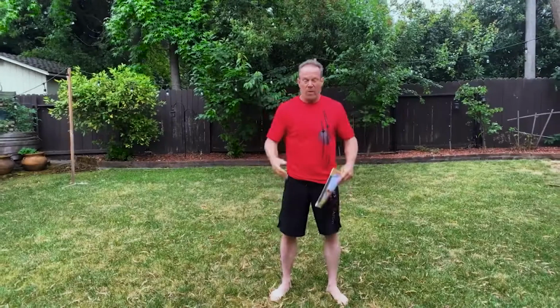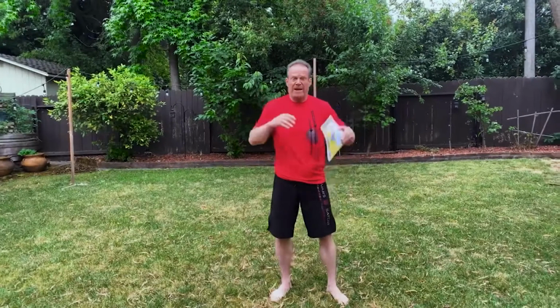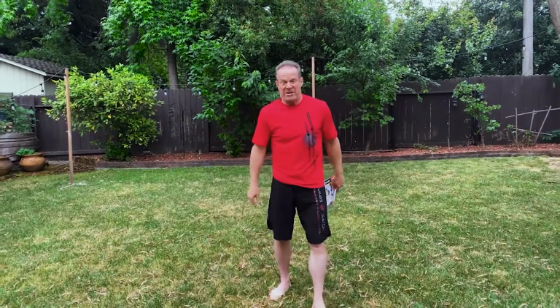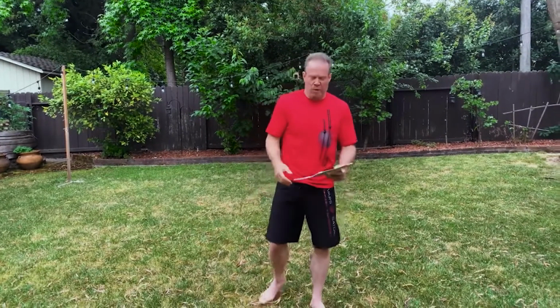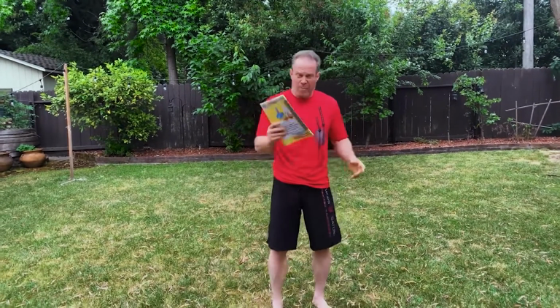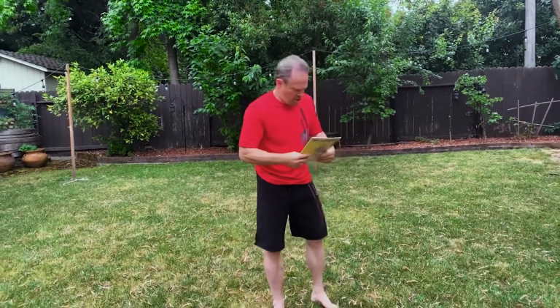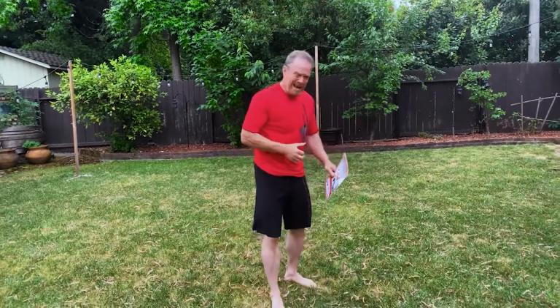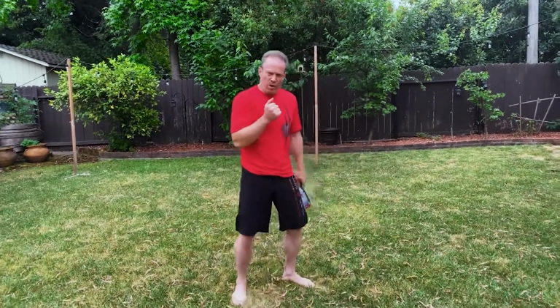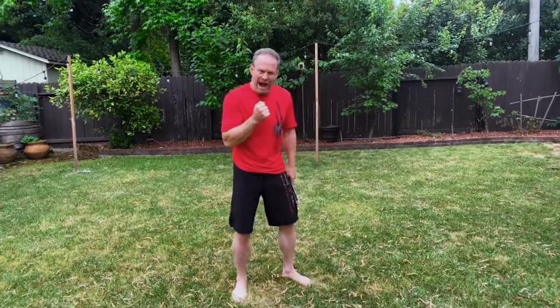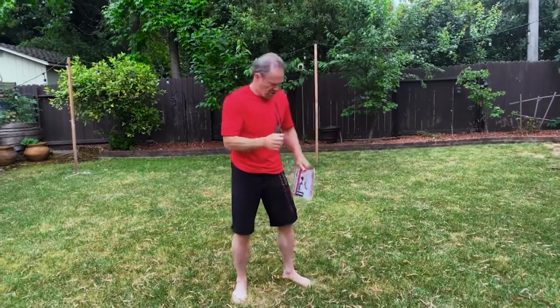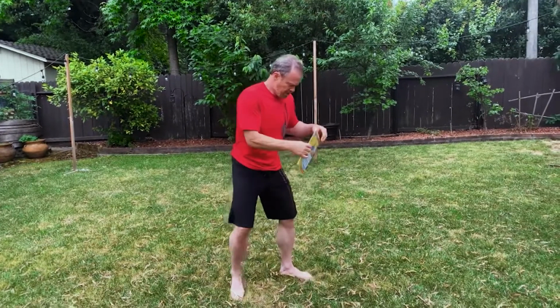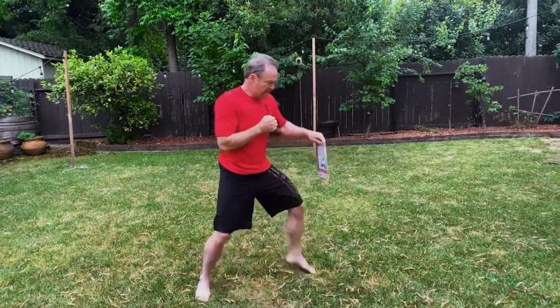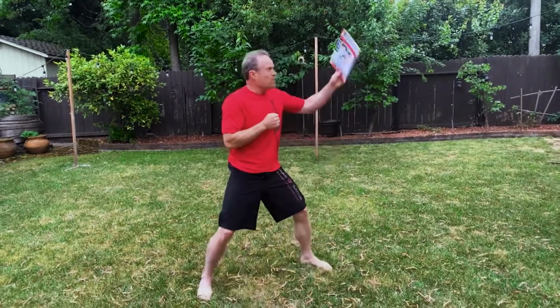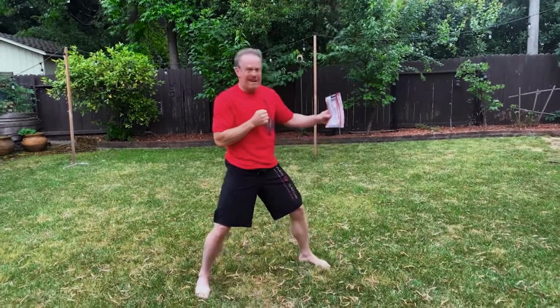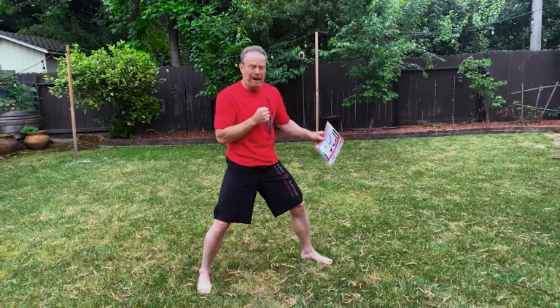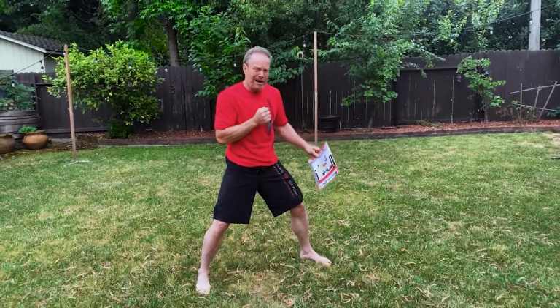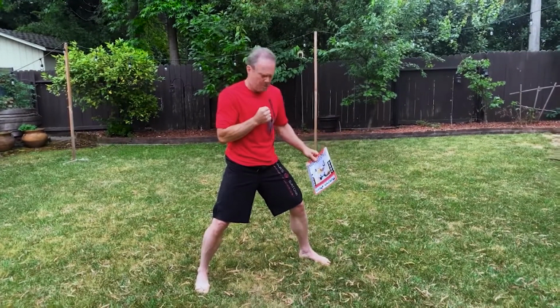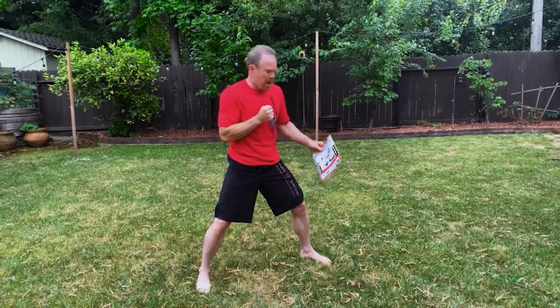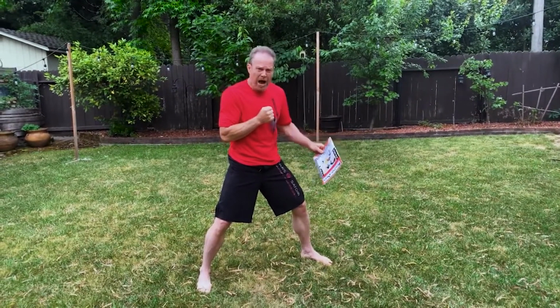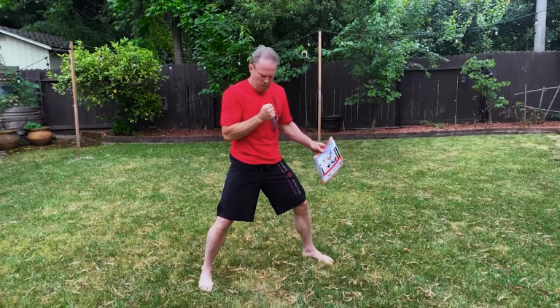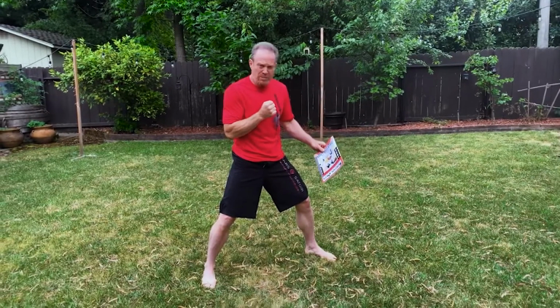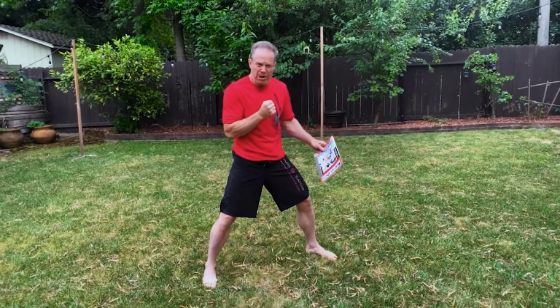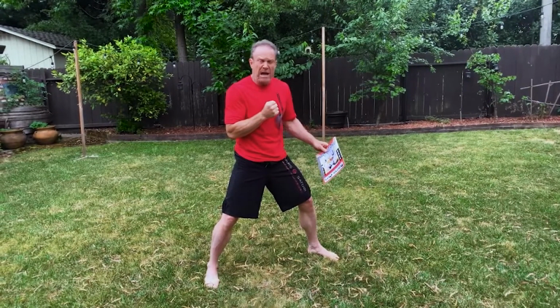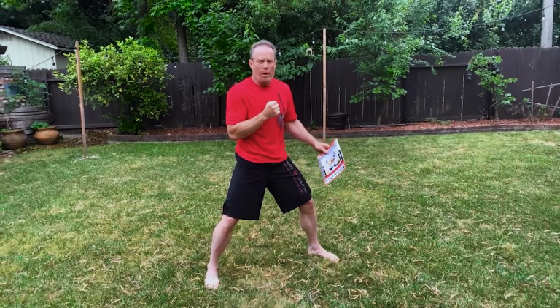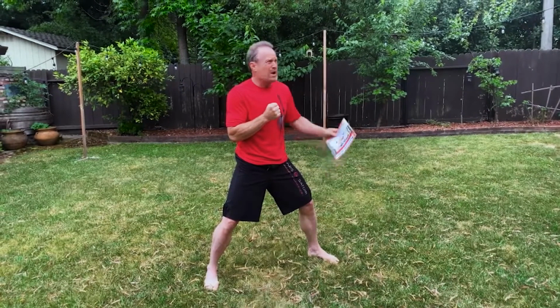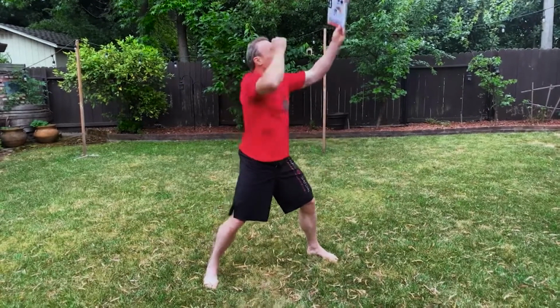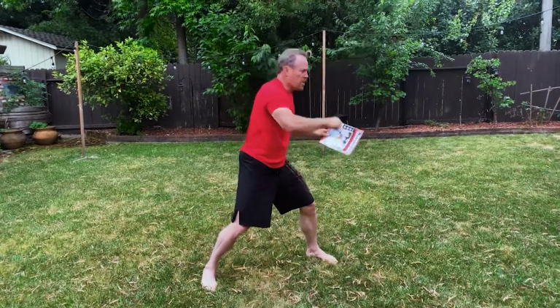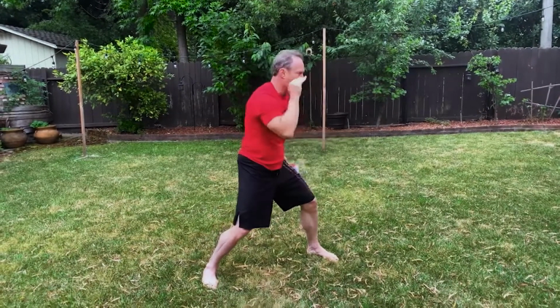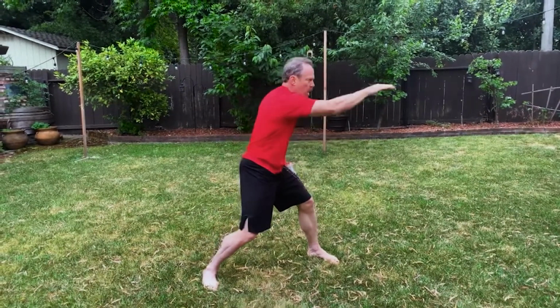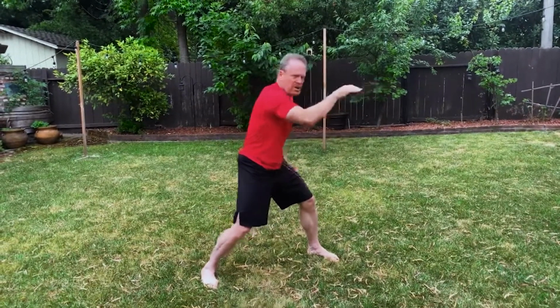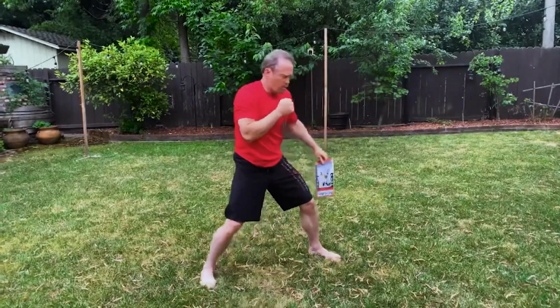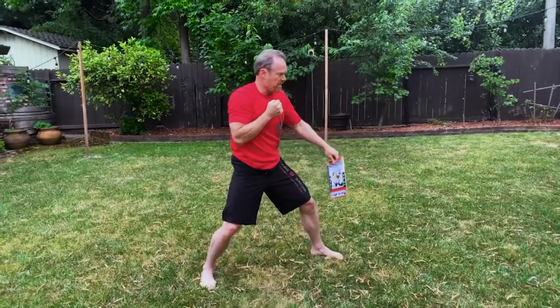All right, I got another magazine drill for you. This time we're going to work on accuracy. What's going to happen is I'm going to throw this magazine up, starting out not tossing it very high, and I'm going to try to punch it. I don't want to punch it here or here — I want to punch it right when it's in line with my face.